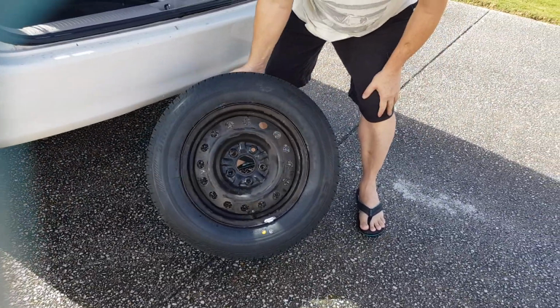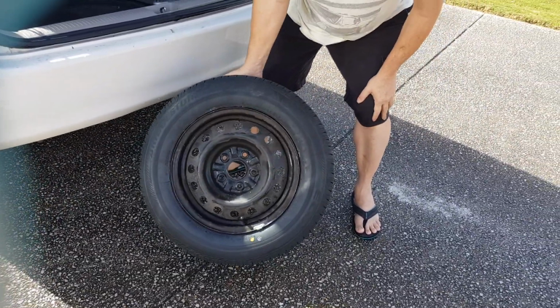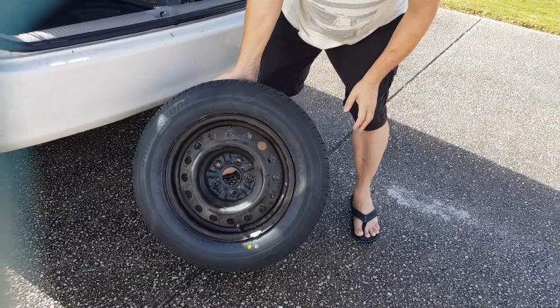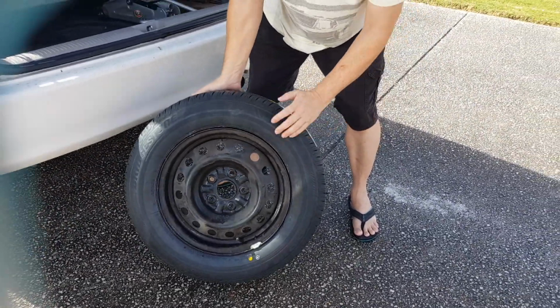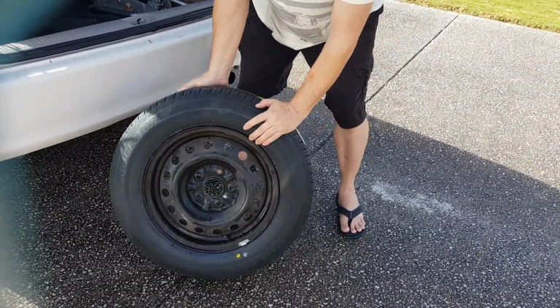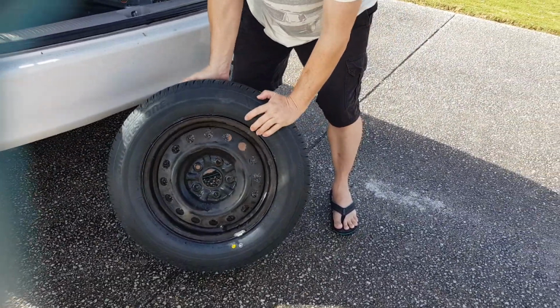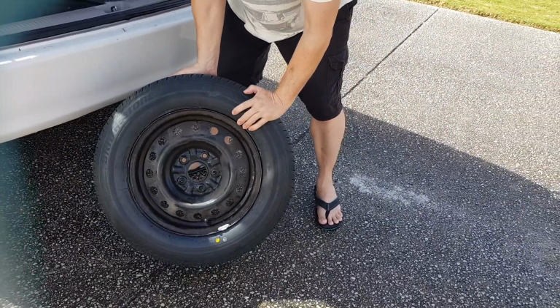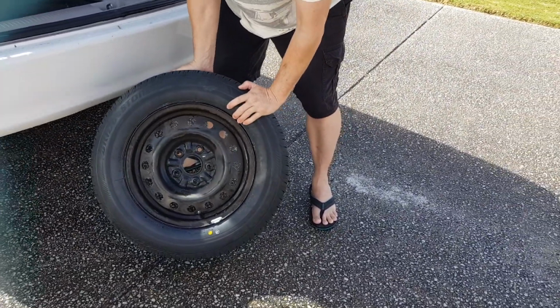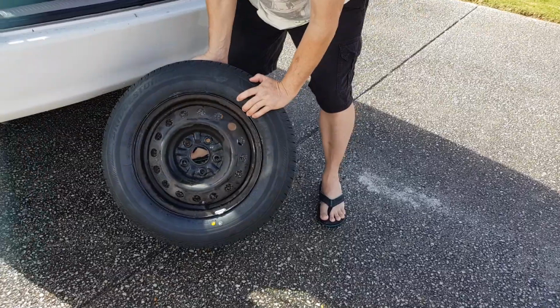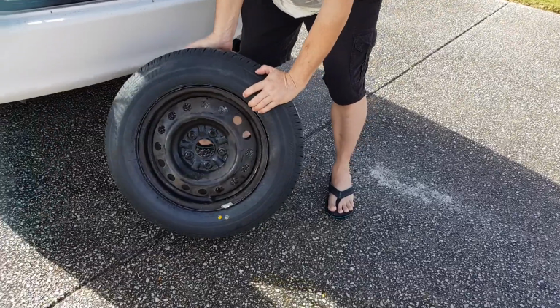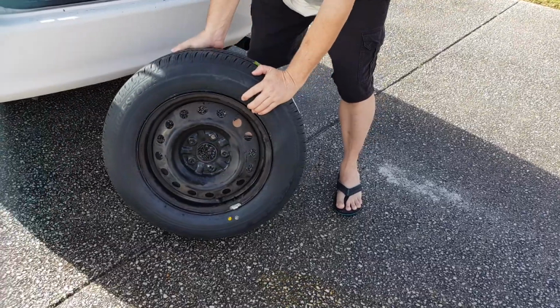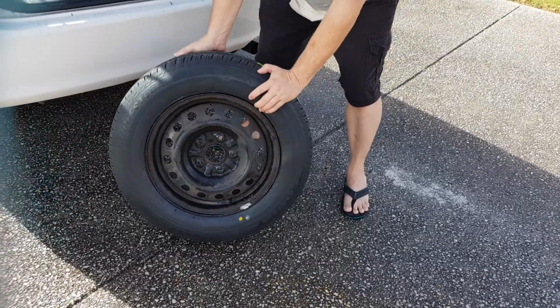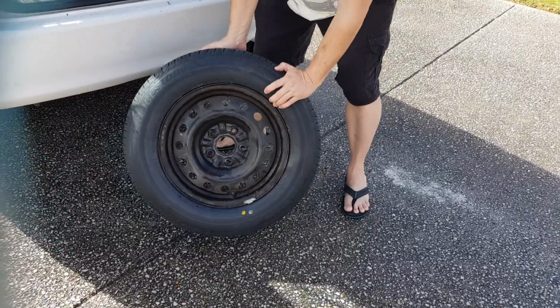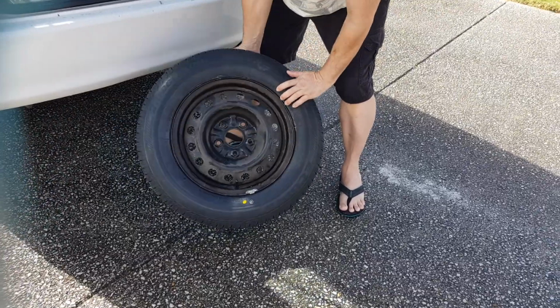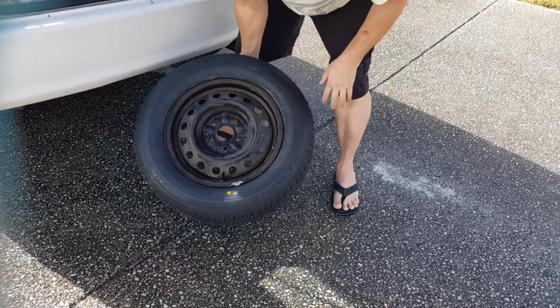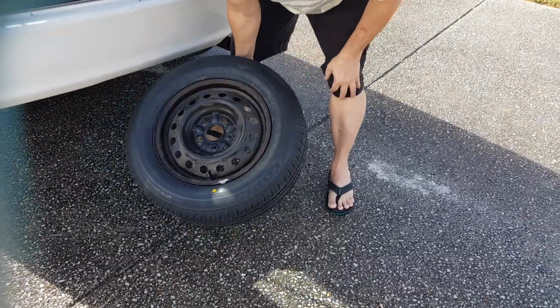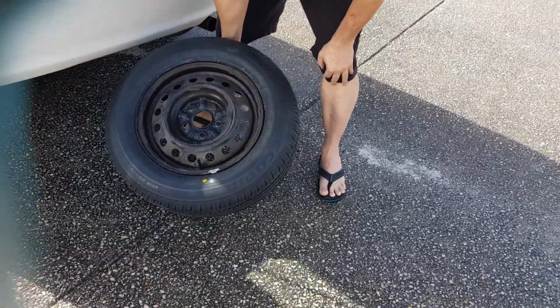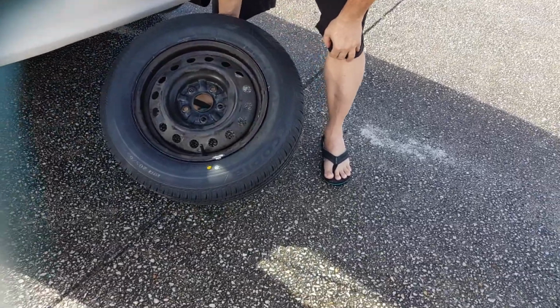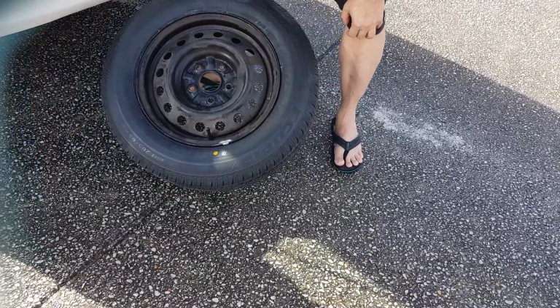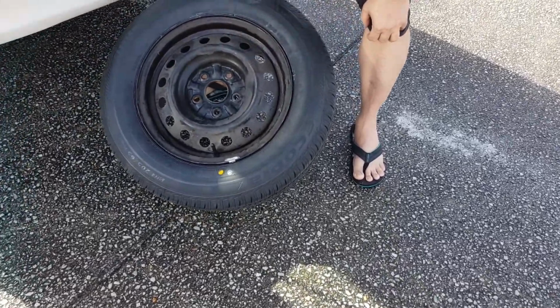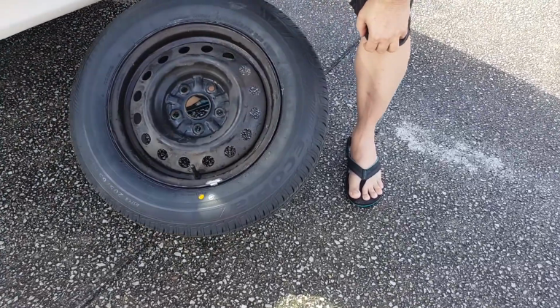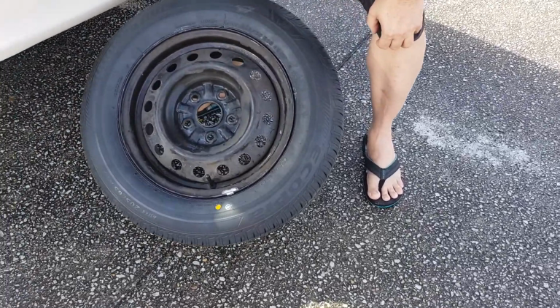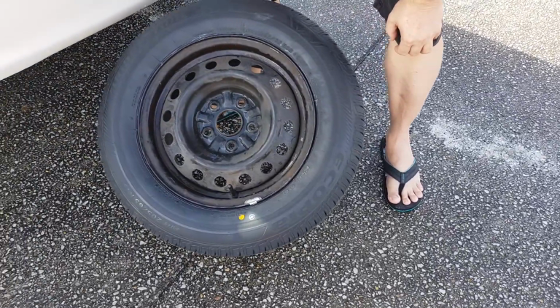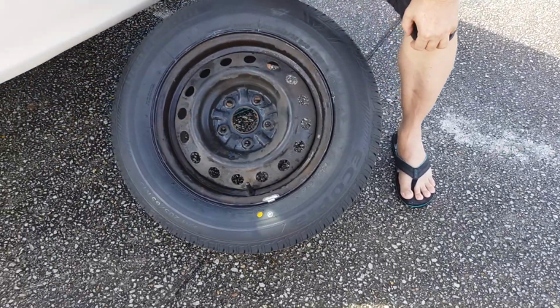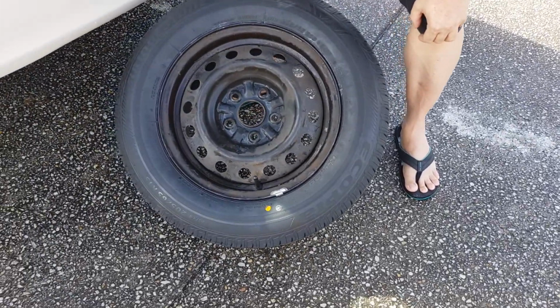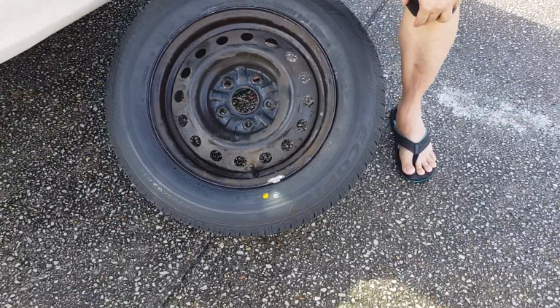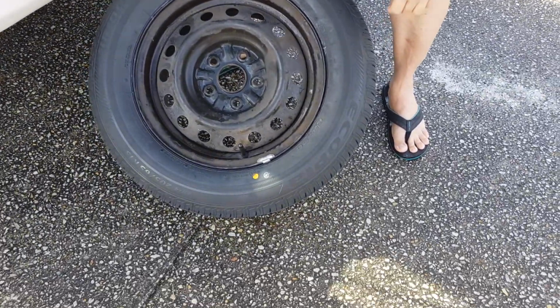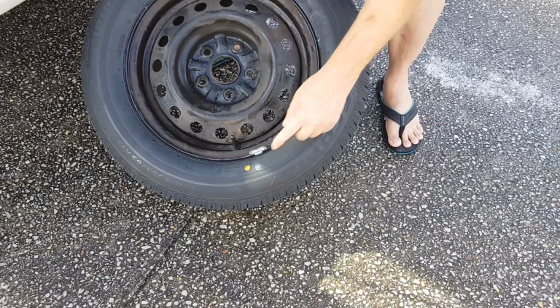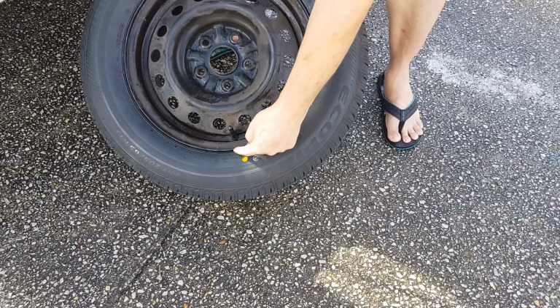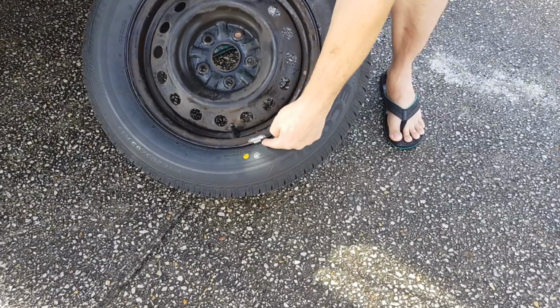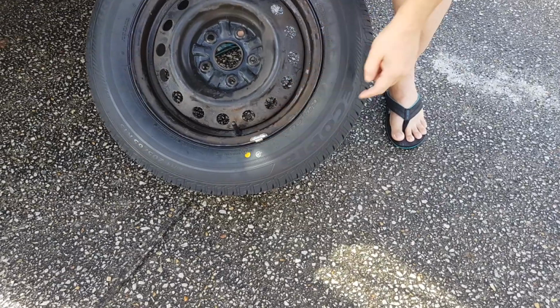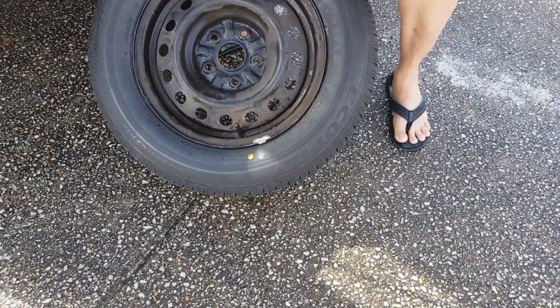And now we've got another EP300. Not only that, it dinged the wheel too.